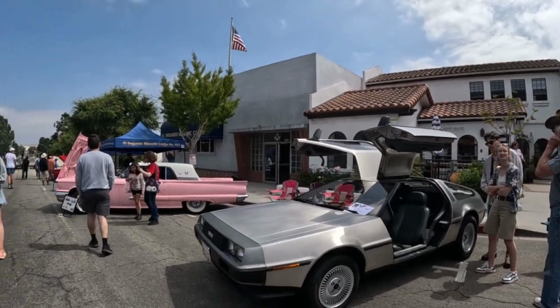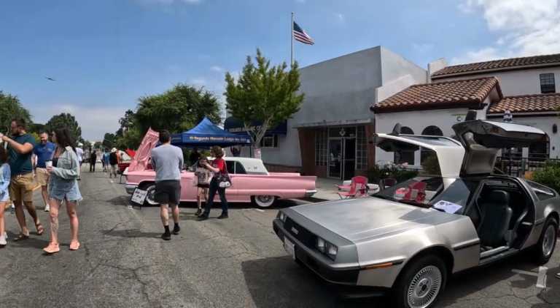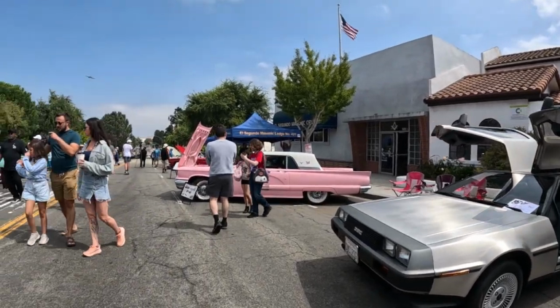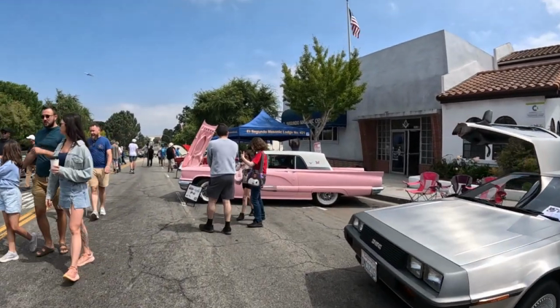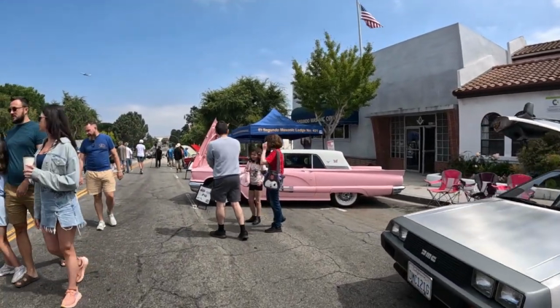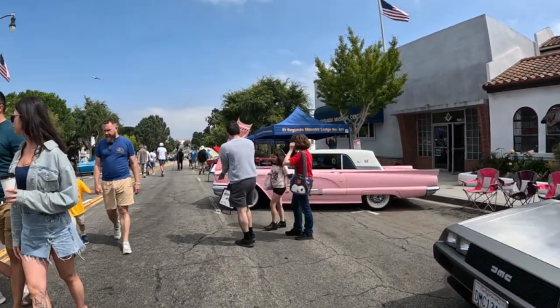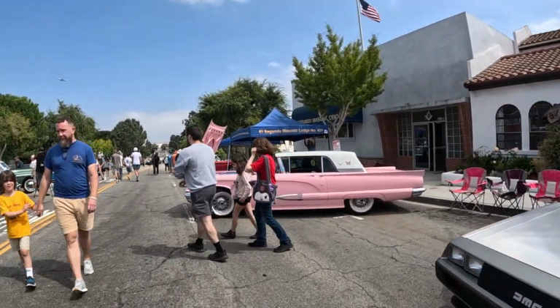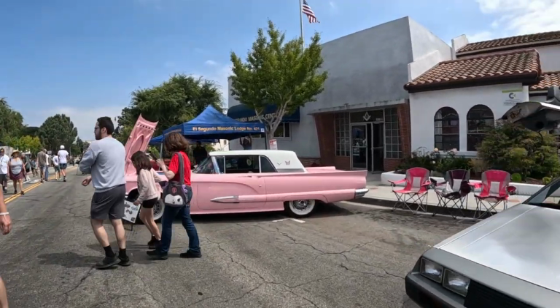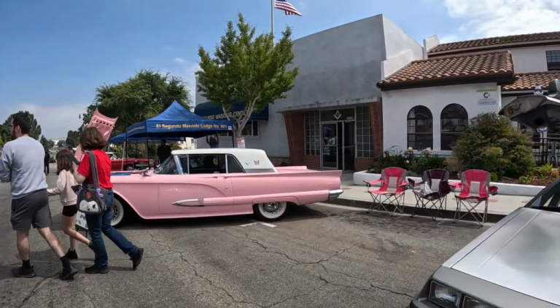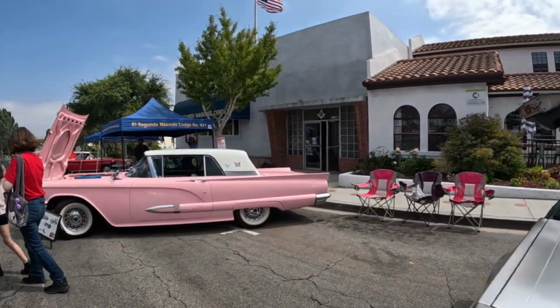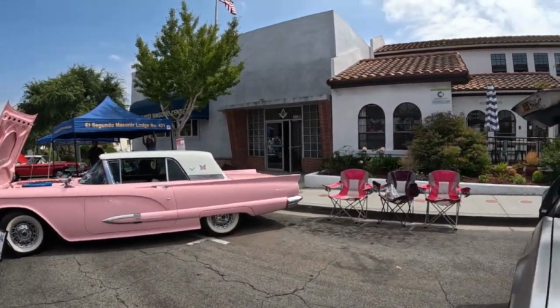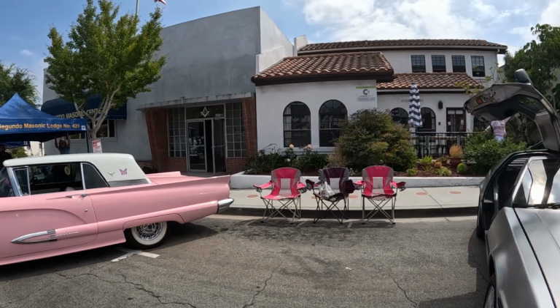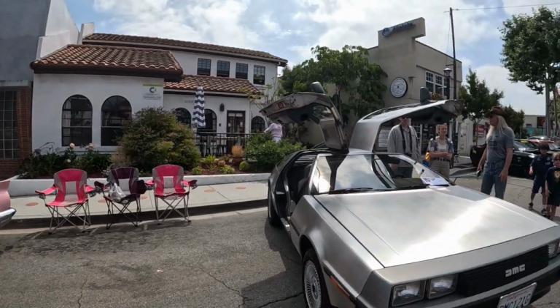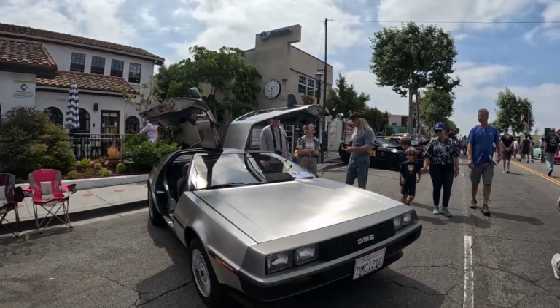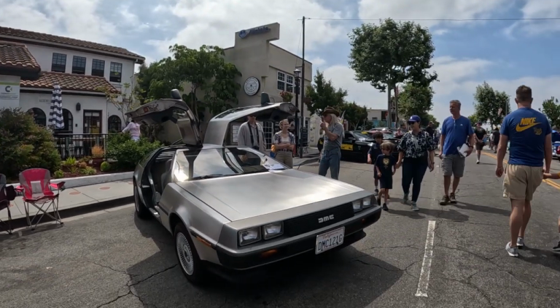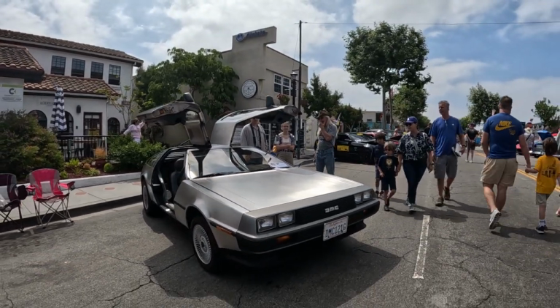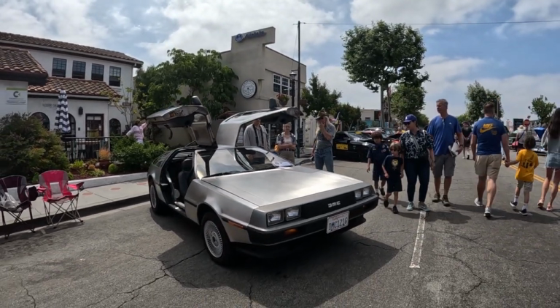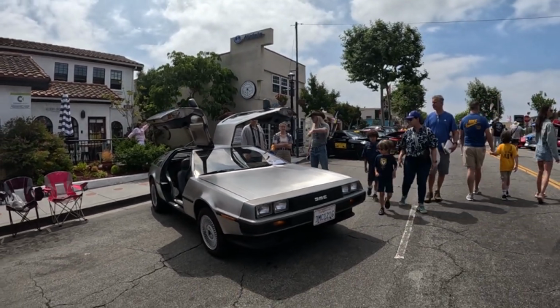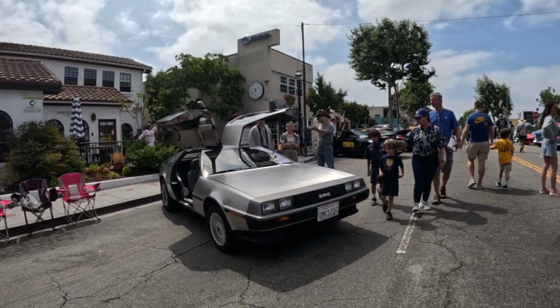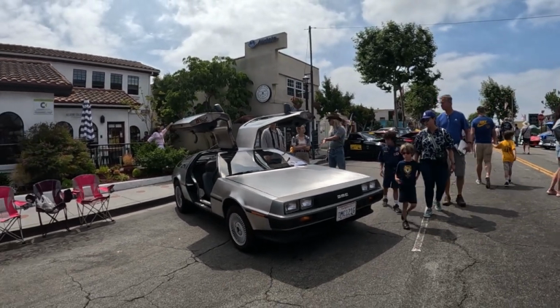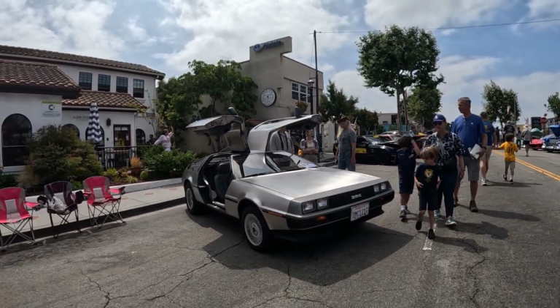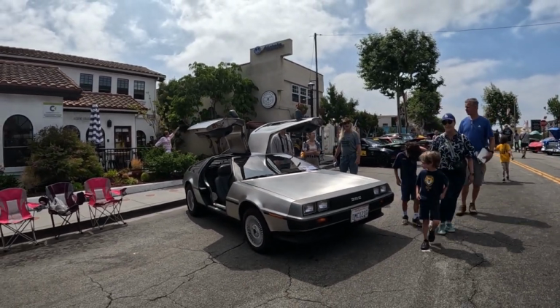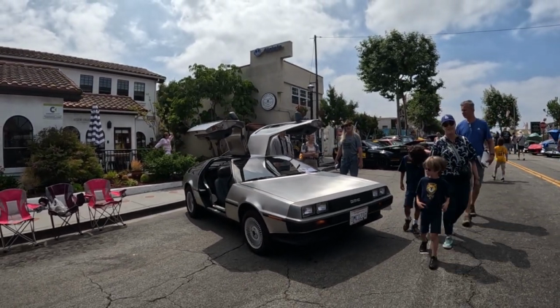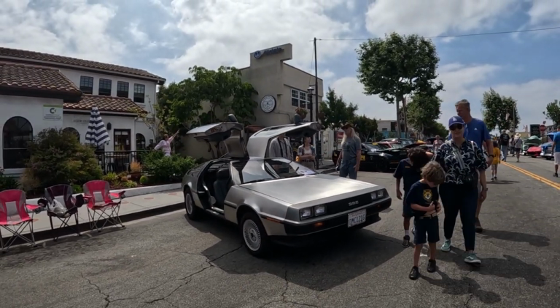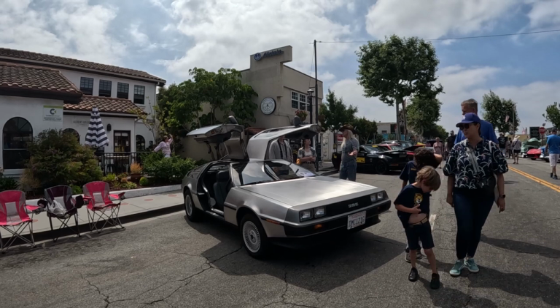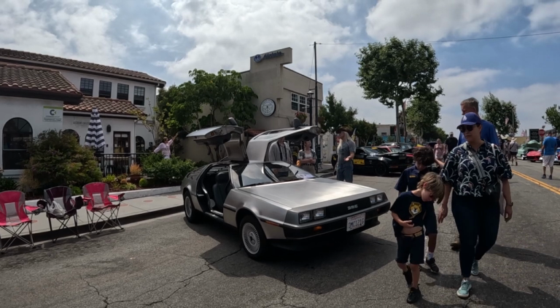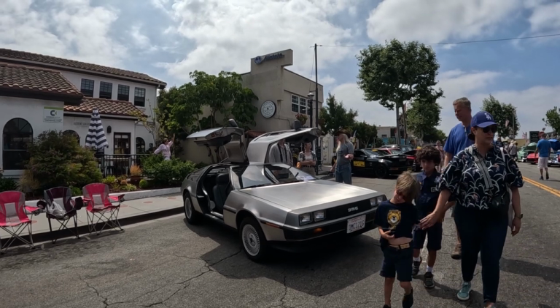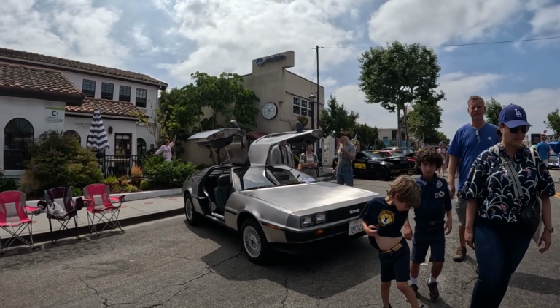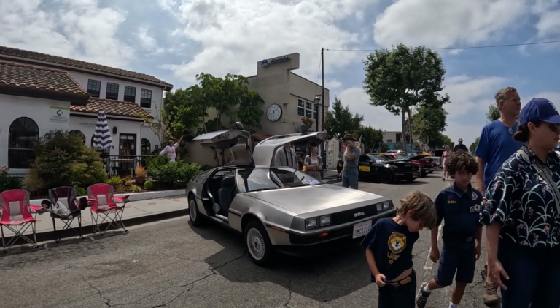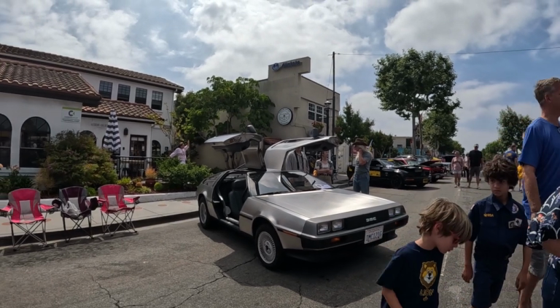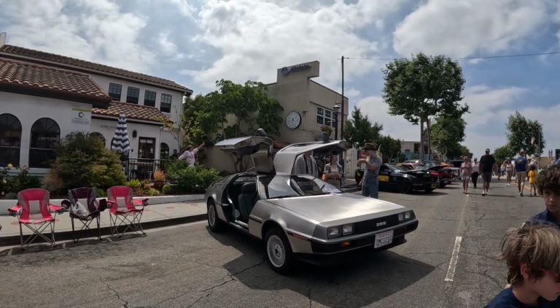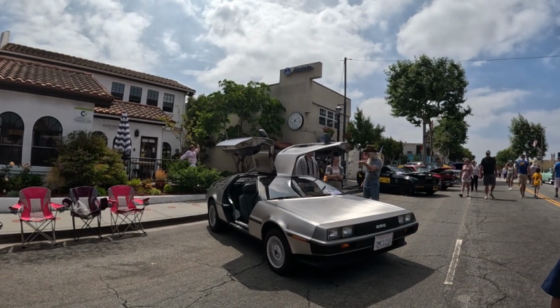I don't know if it was that great of a car, but that's the one they used in Back to the Future. To be honest, the front of it's kind of nondescript, but the wing doors are pretty cool.